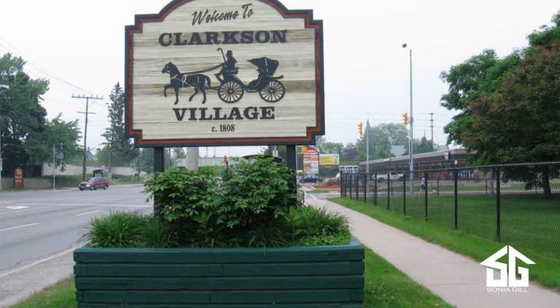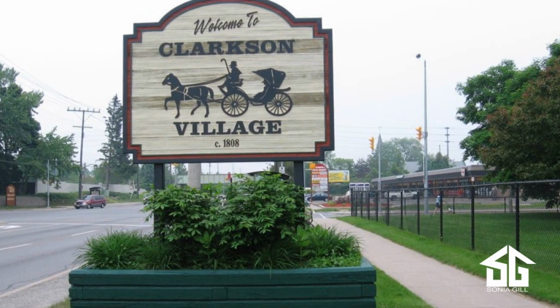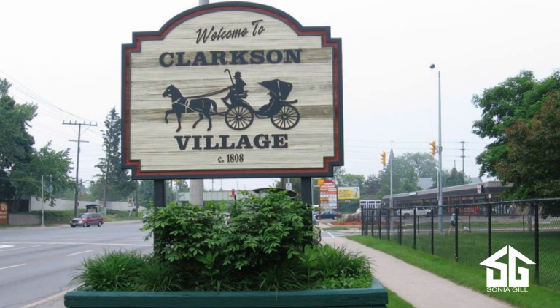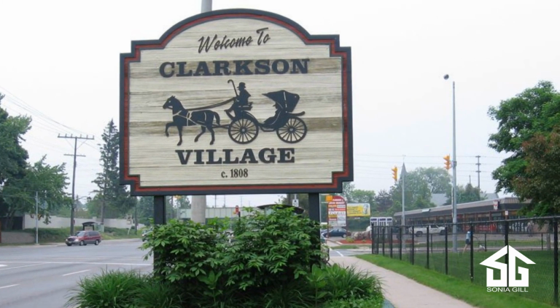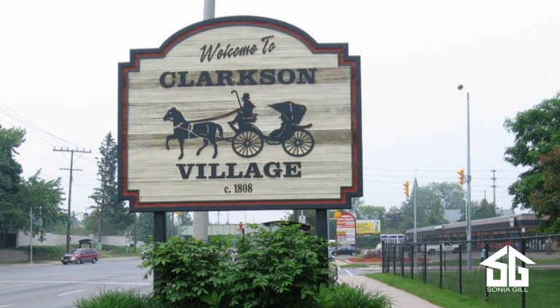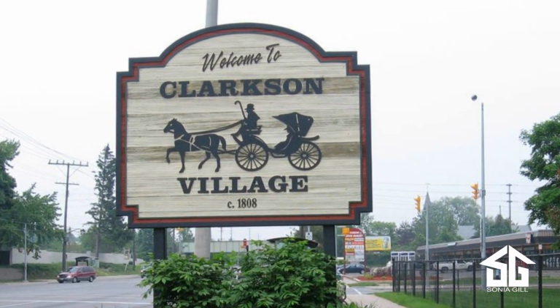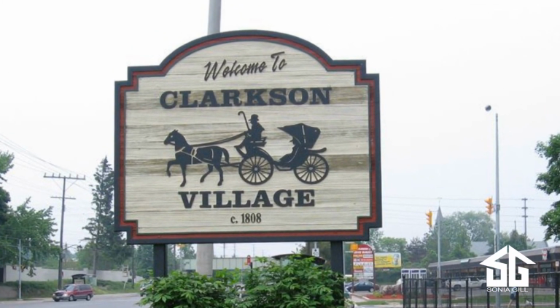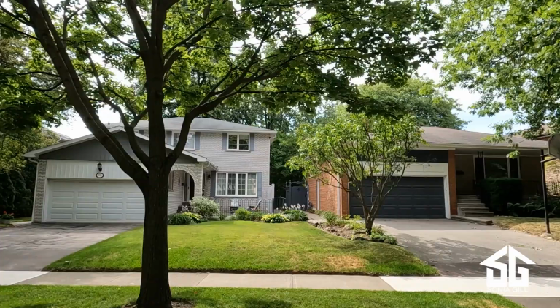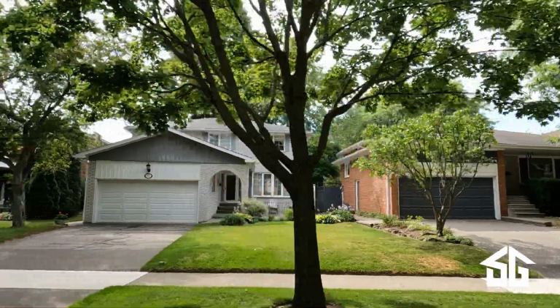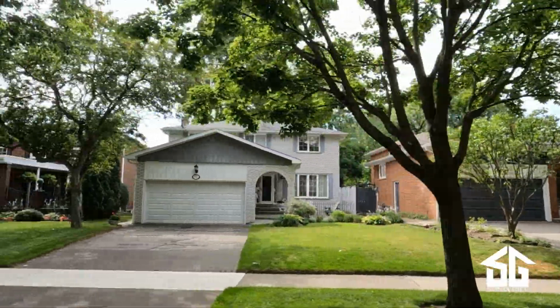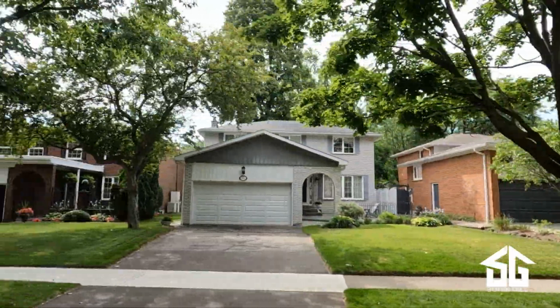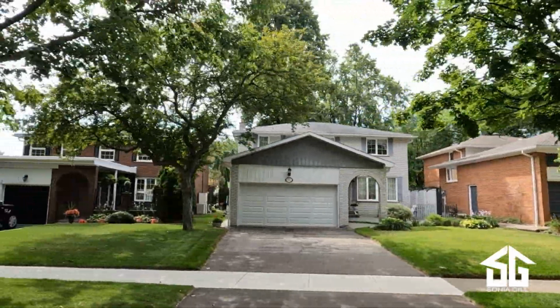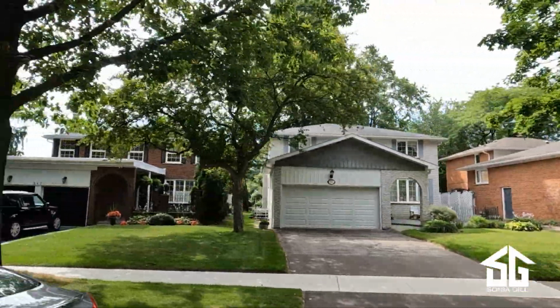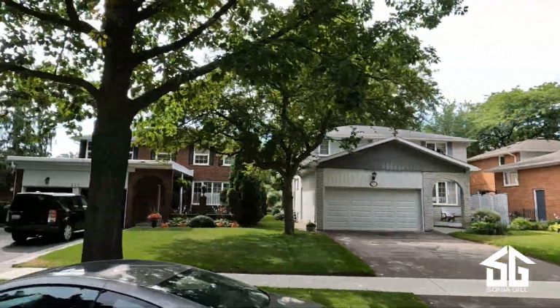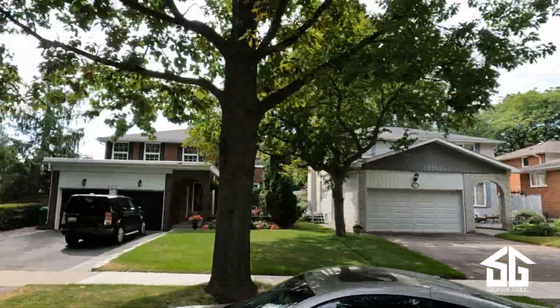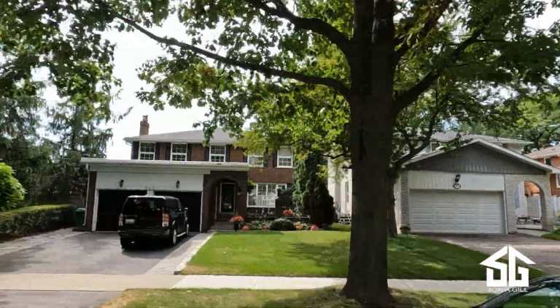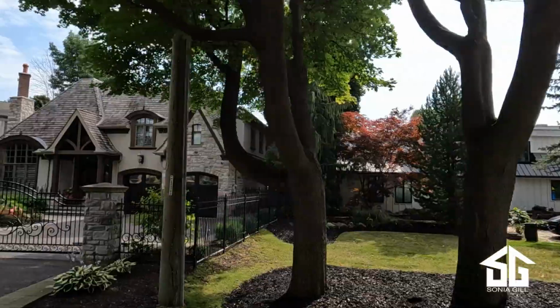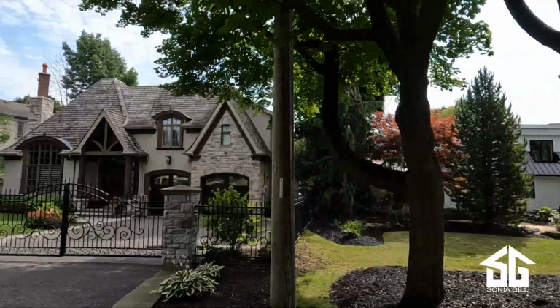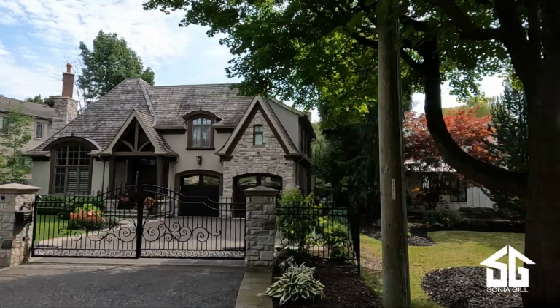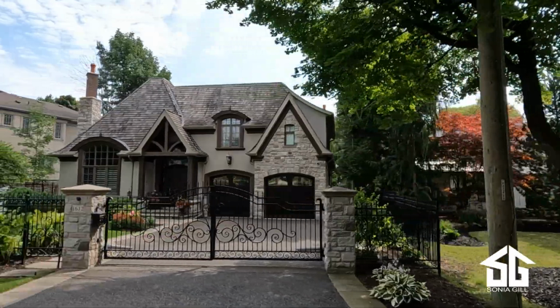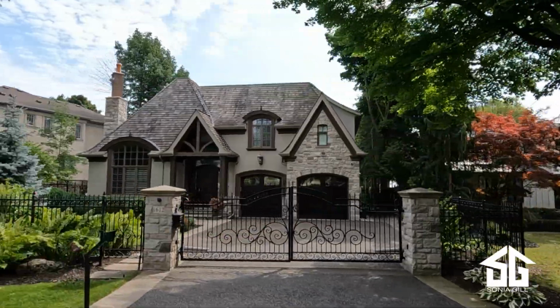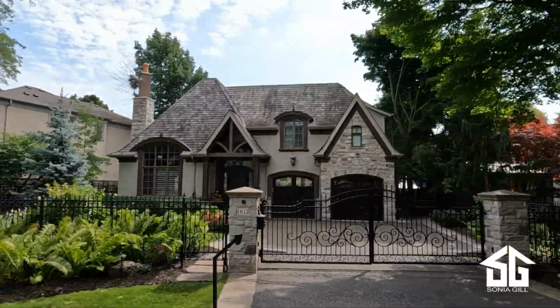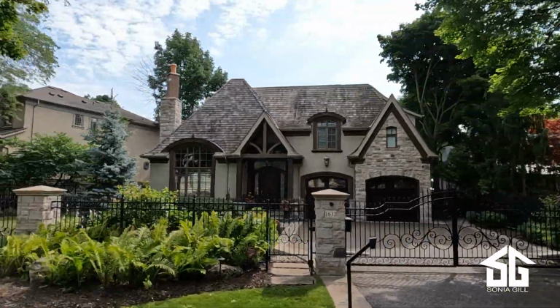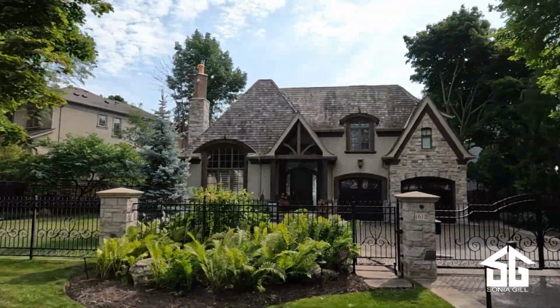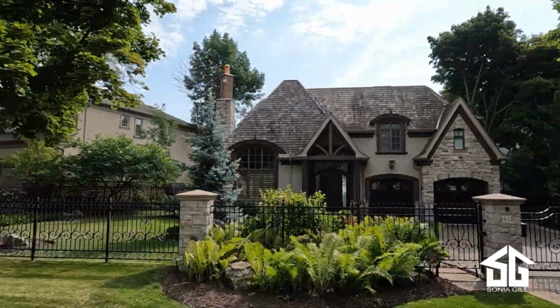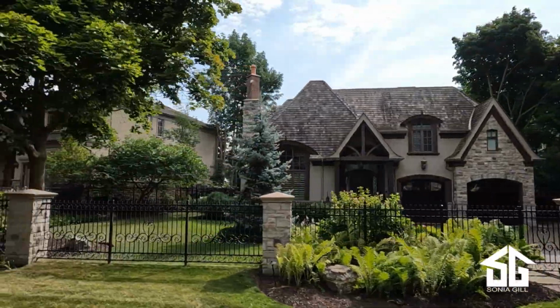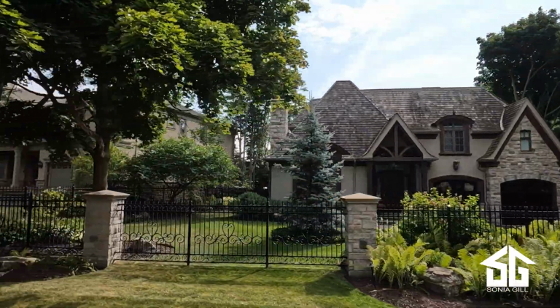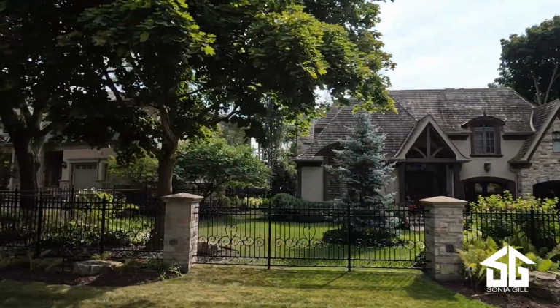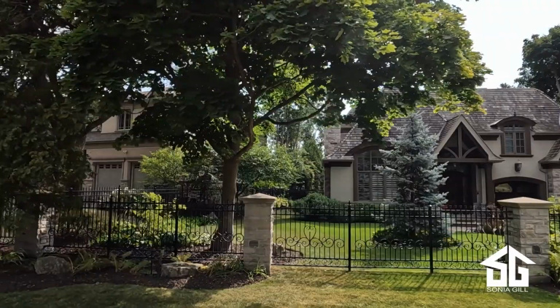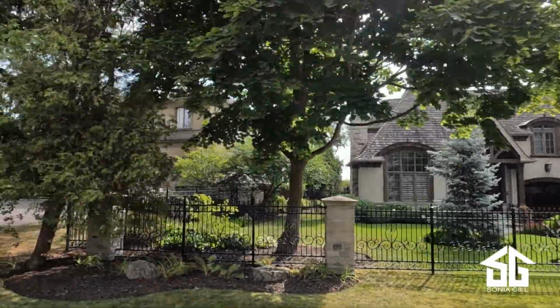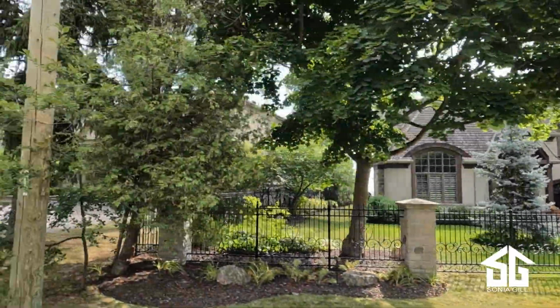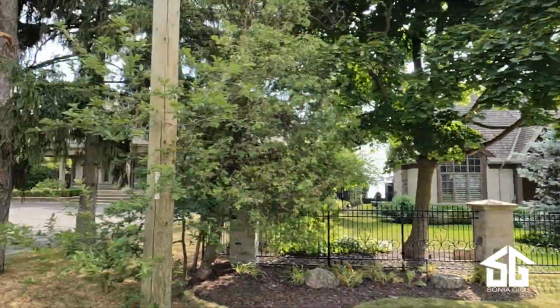Clarkson Village is a tale of two worlds, starting with the more affordable area of Park Royal and going all the way up to multi-million dollar waterfront estate homes. It's not a picture-perfect village, but people who know Clarkson love Clarkson.